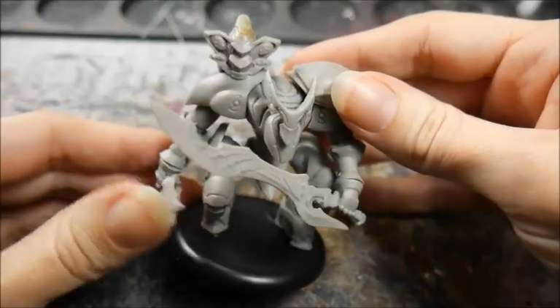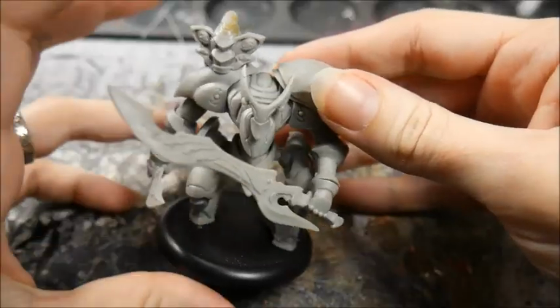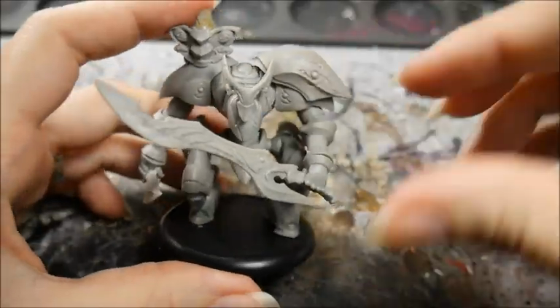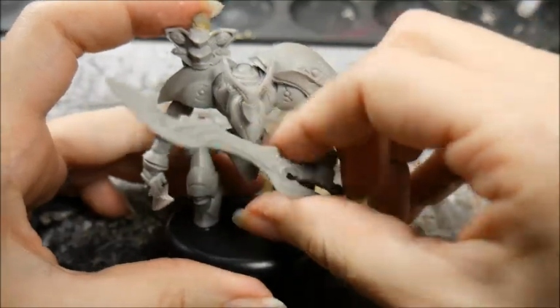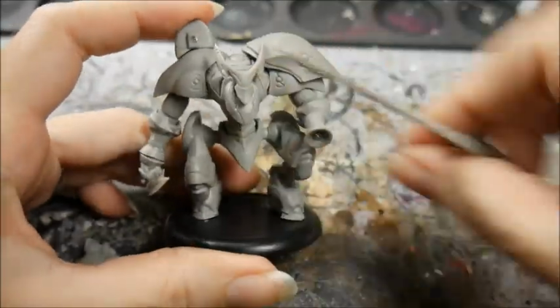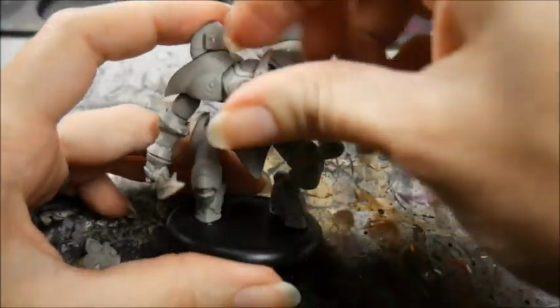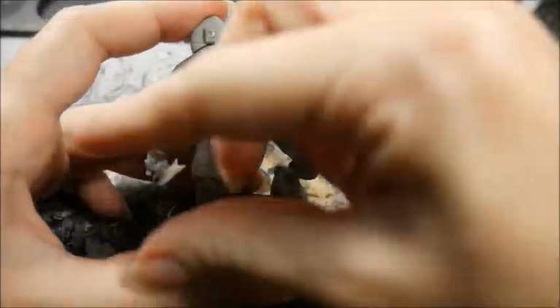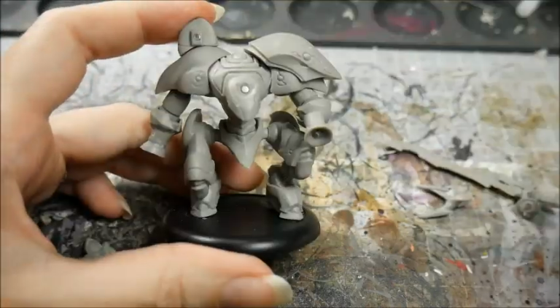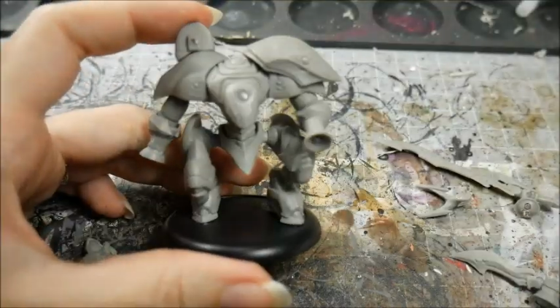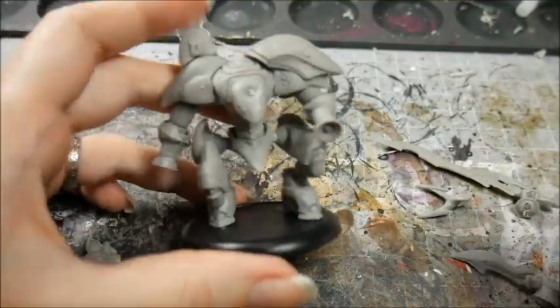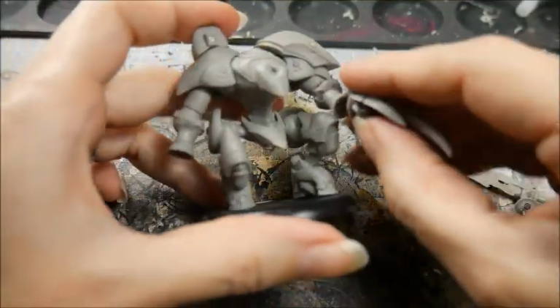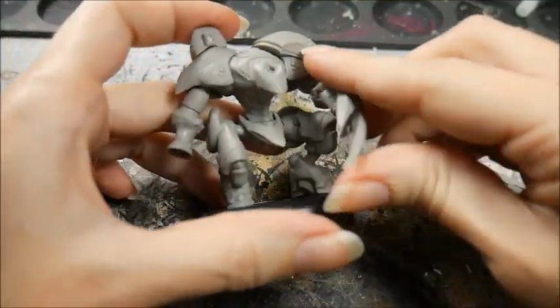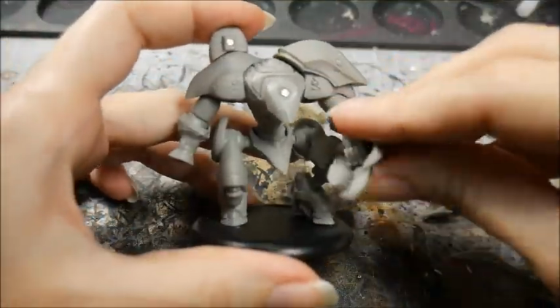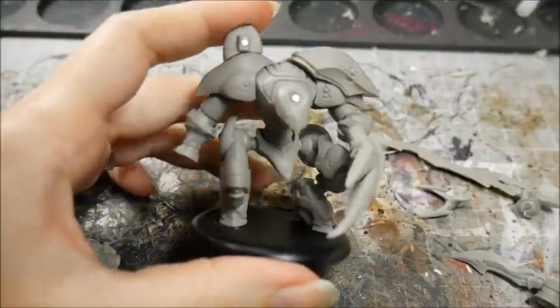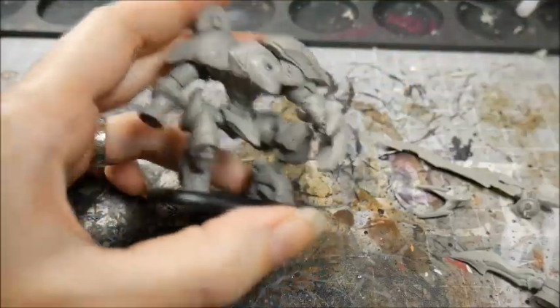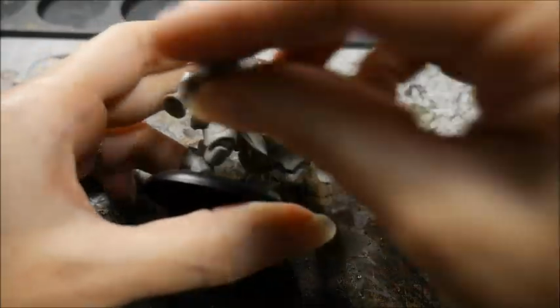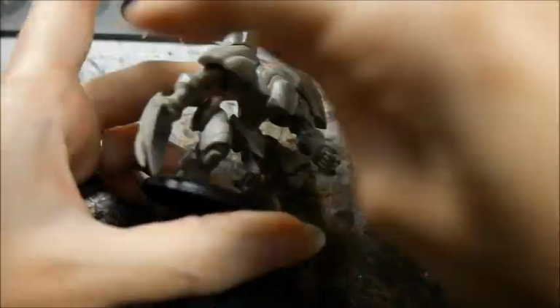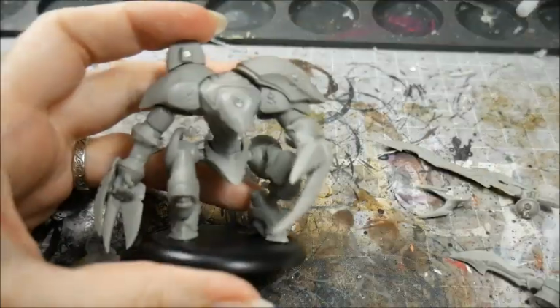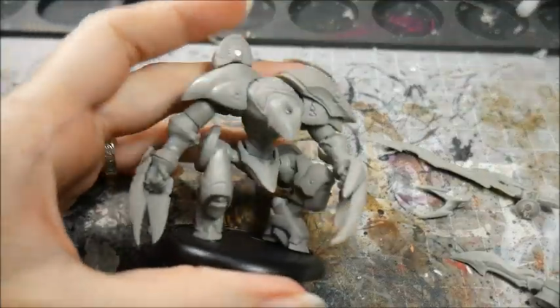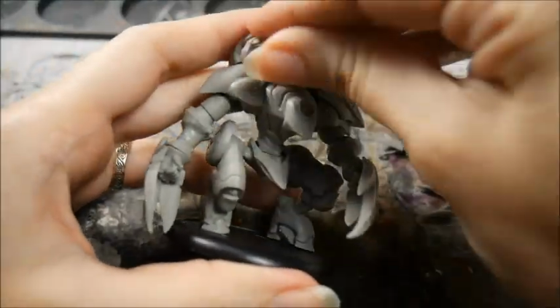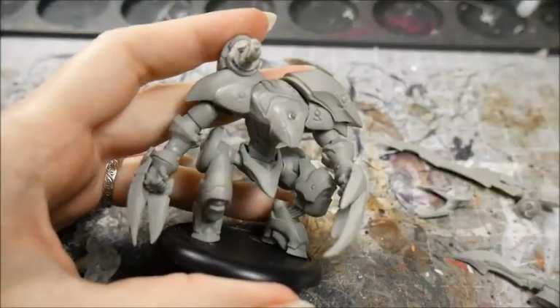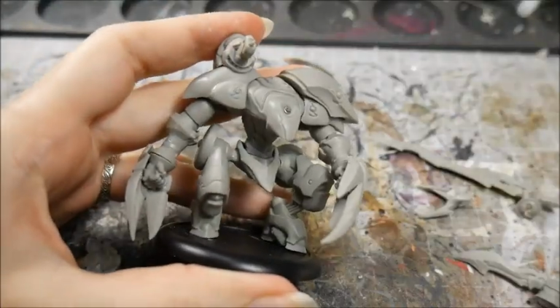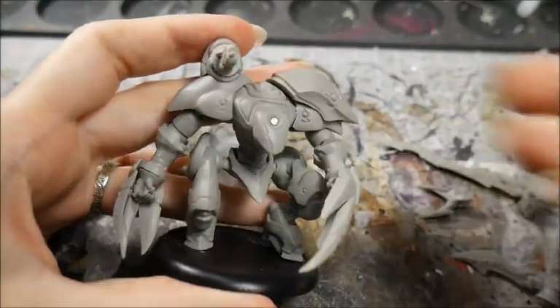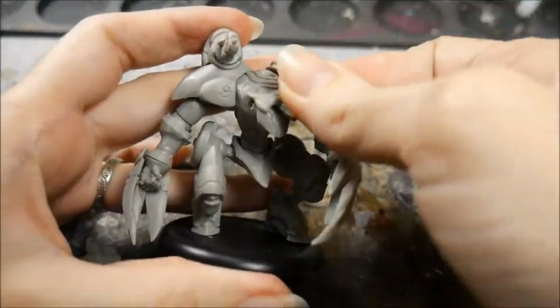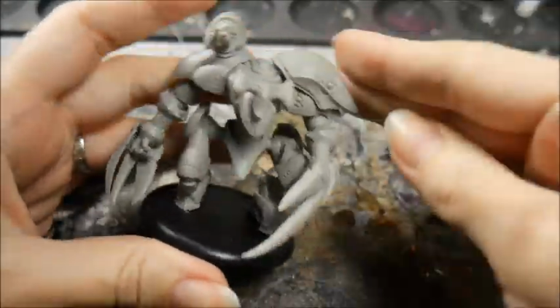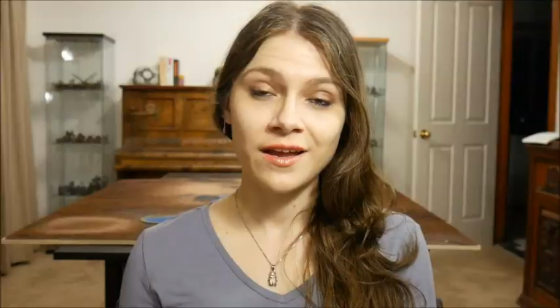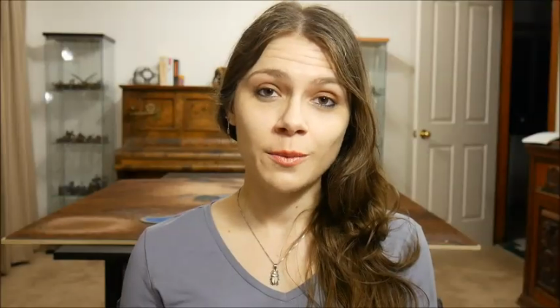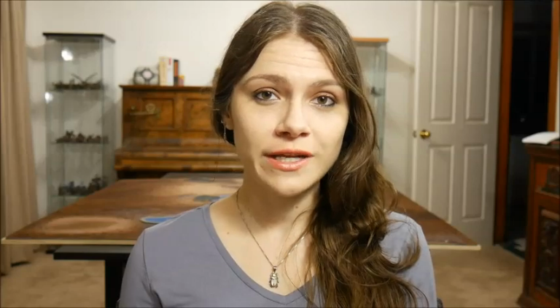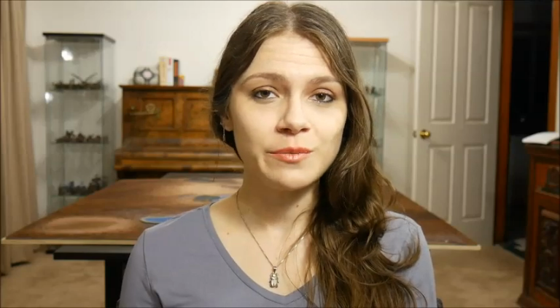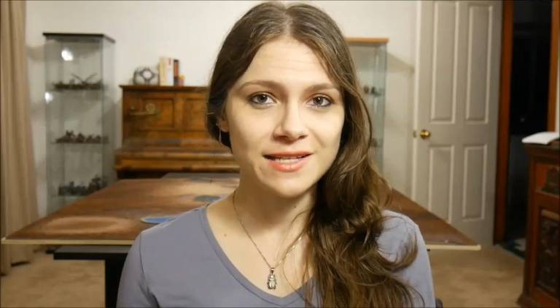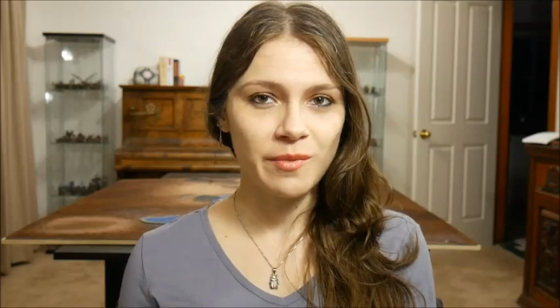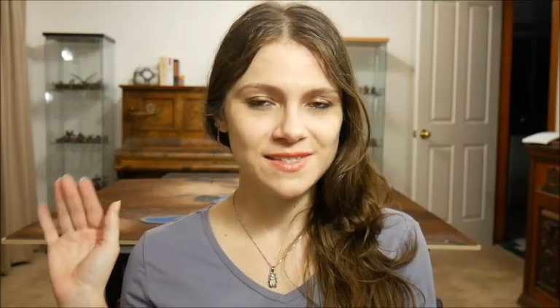And there you have it — one magnetised warjack! I hope you enjoyed. If you did, please like and subscribe. See ya!